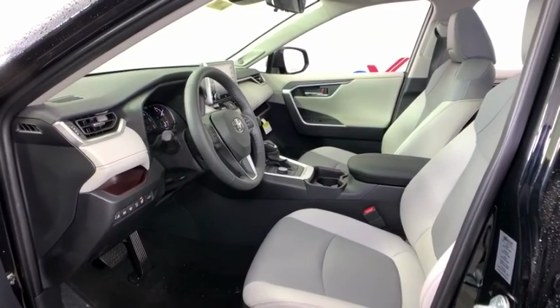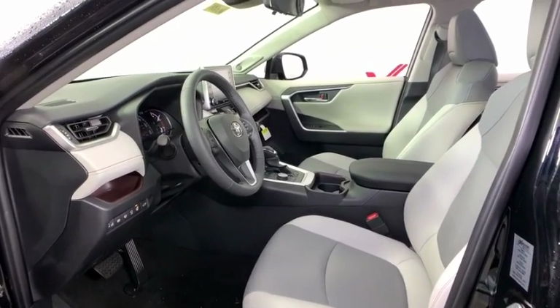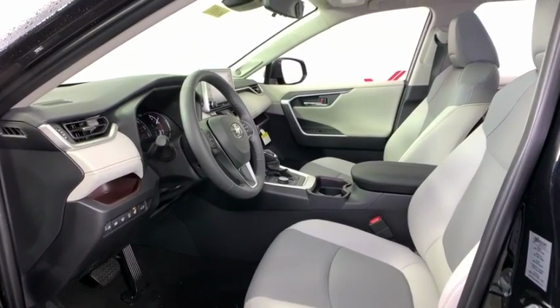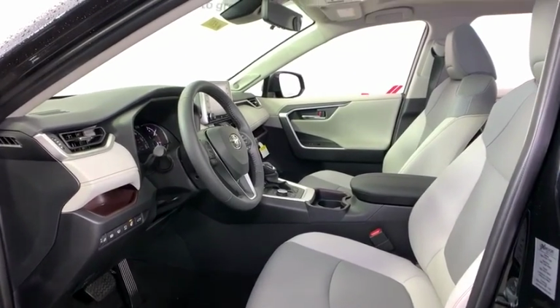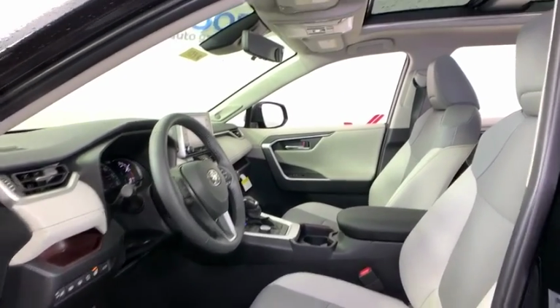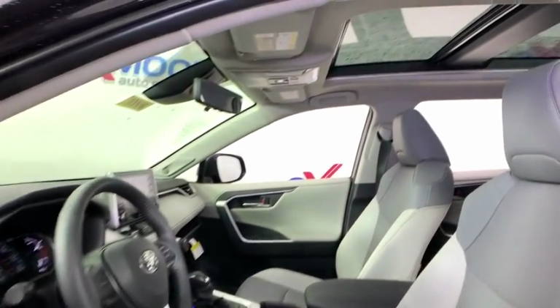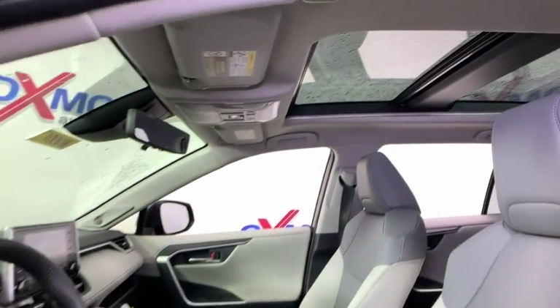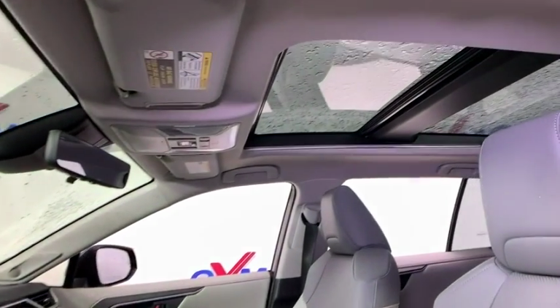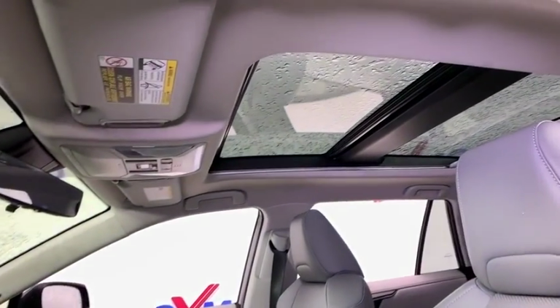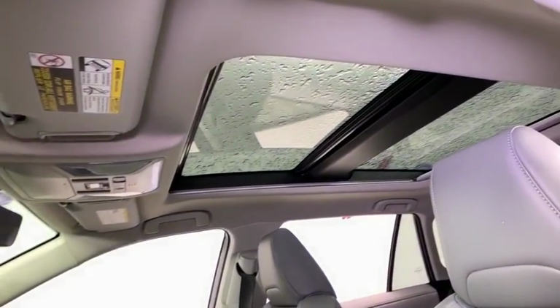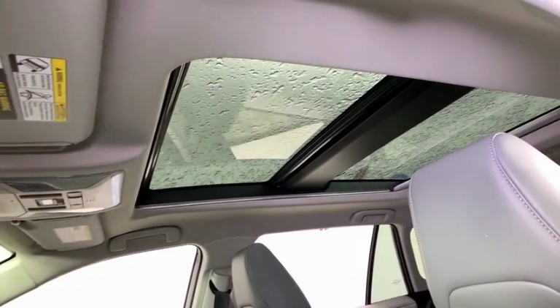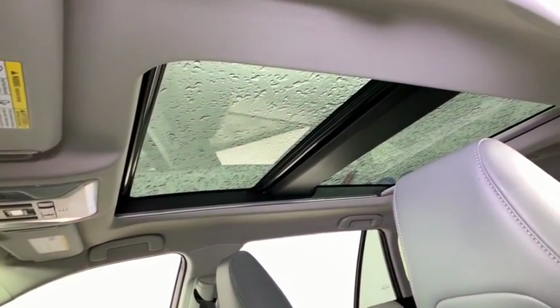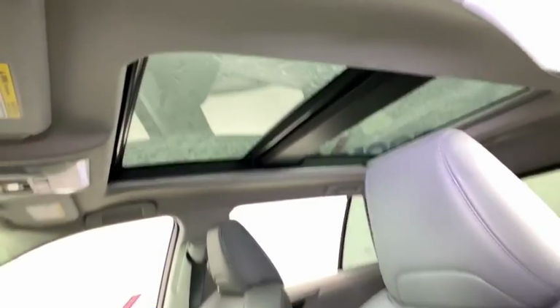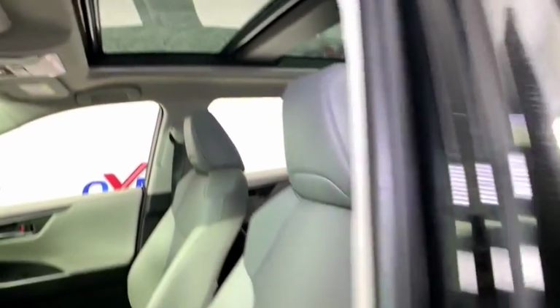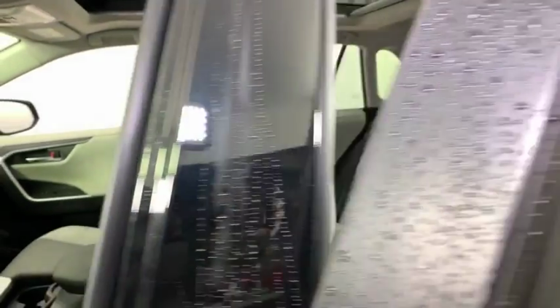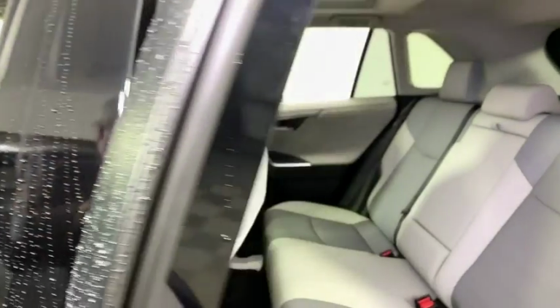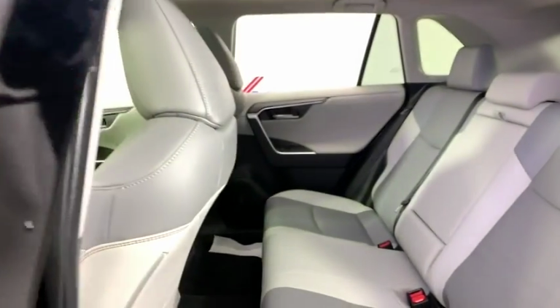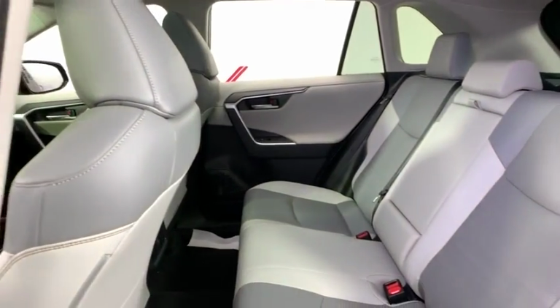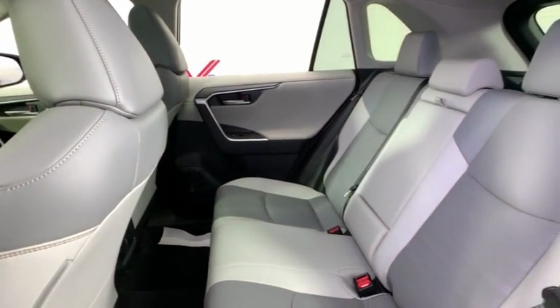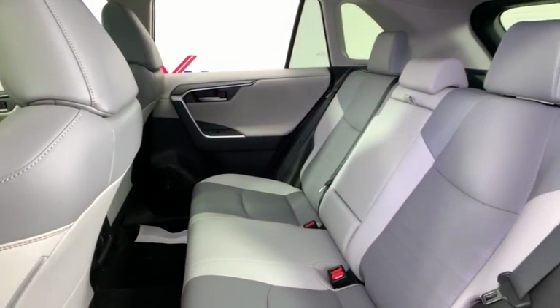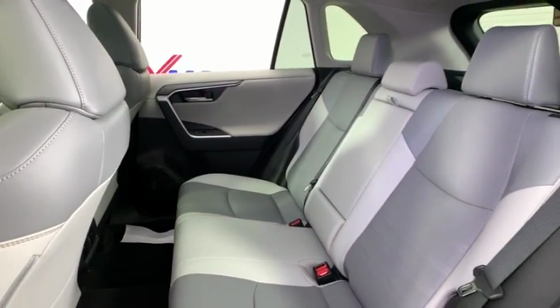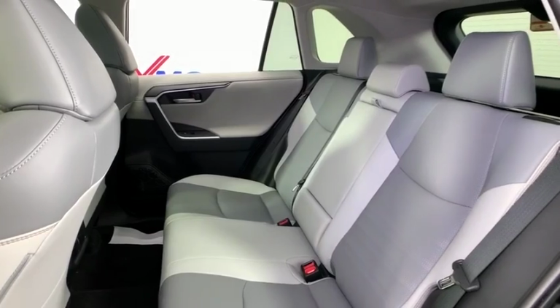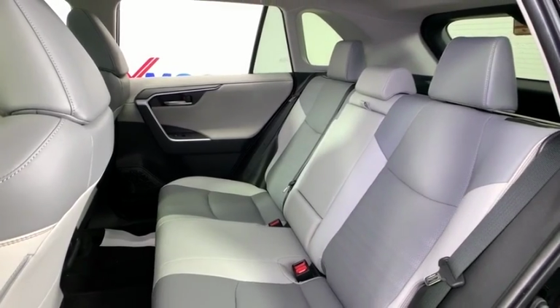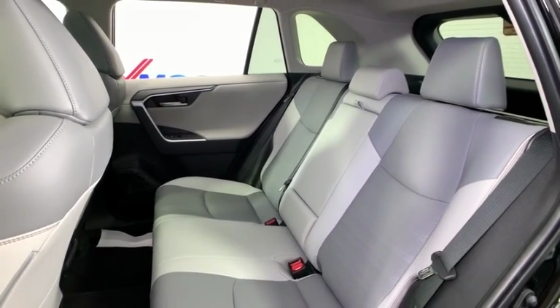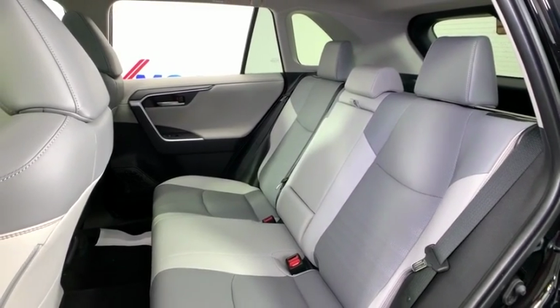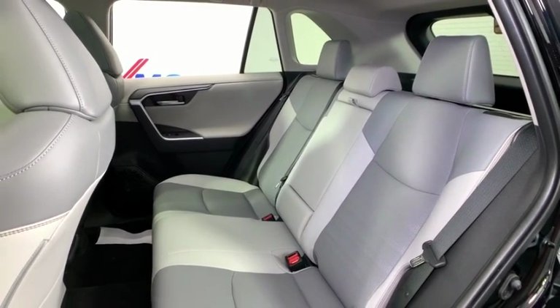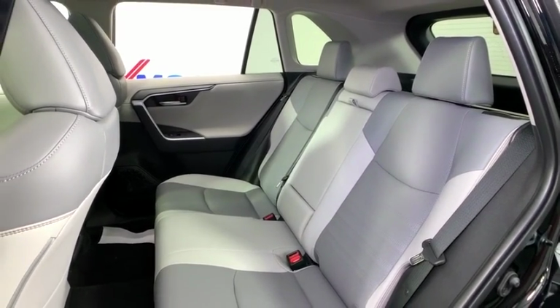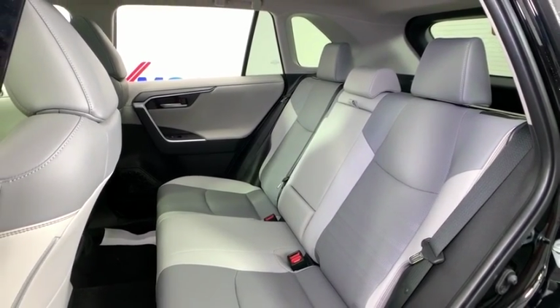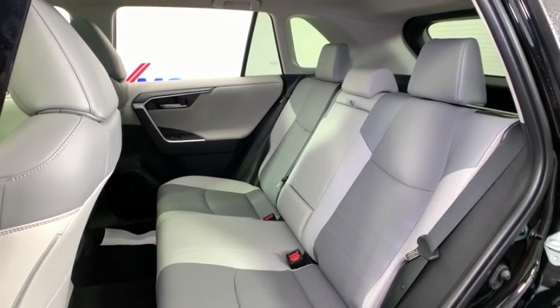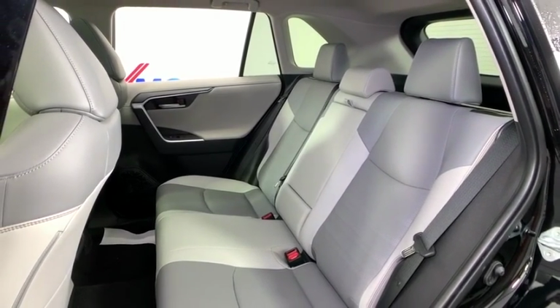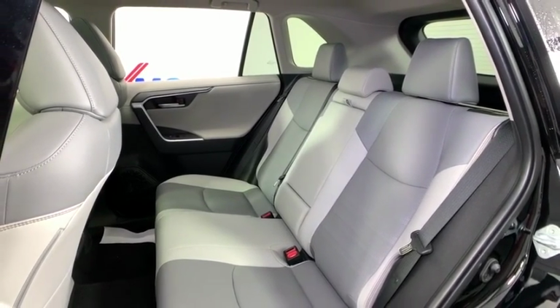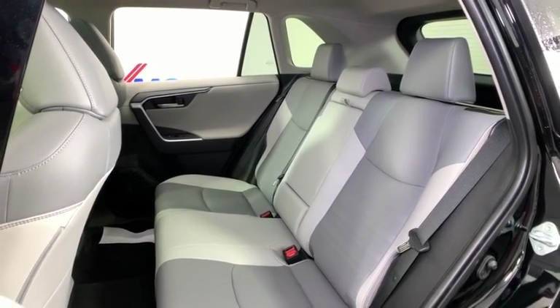Four-wheel disc brakes, electronic stability control, fog lights, security system, power windows, rear window defroster, trip computer, heated front seats, remote keyless entry, overhead console, panic alarm, tachometer, power moonroof.